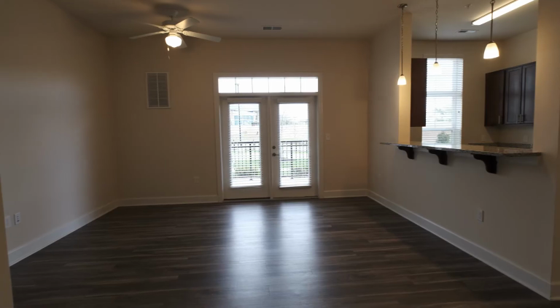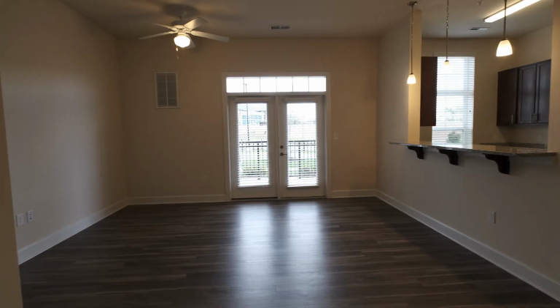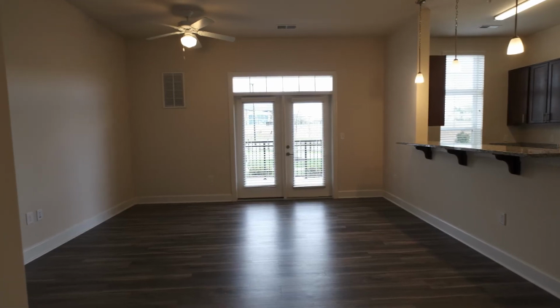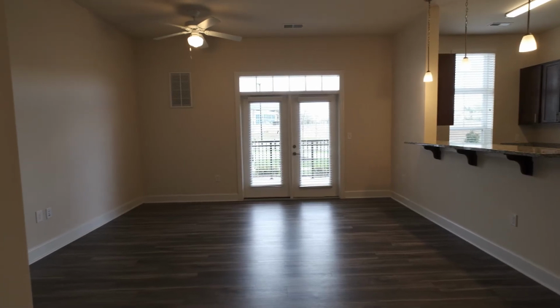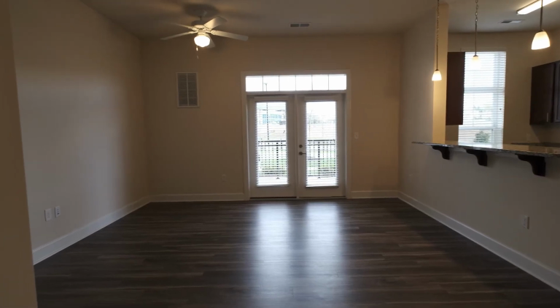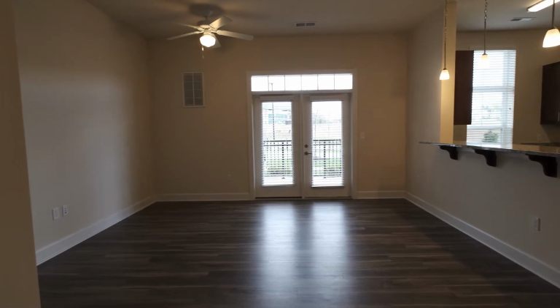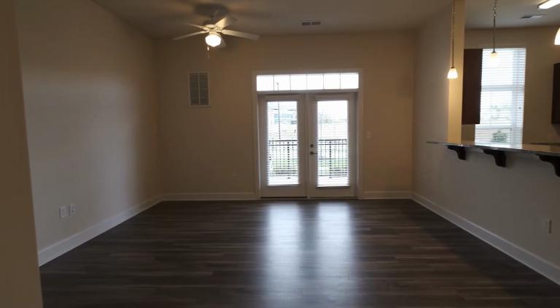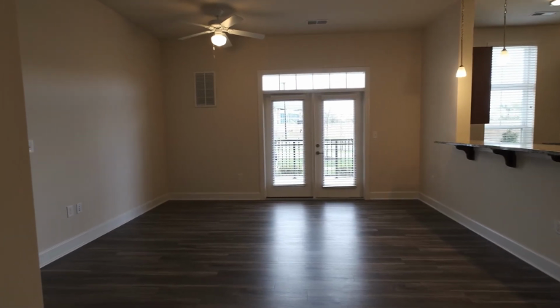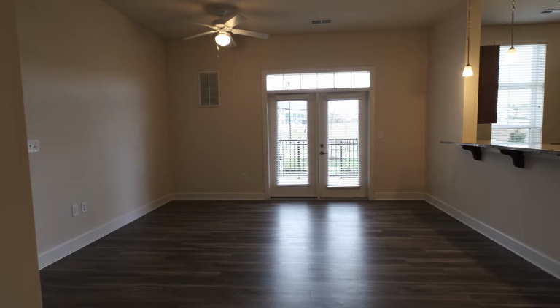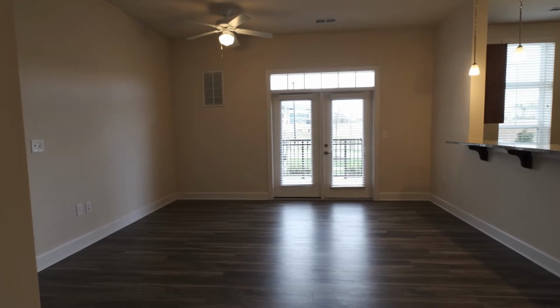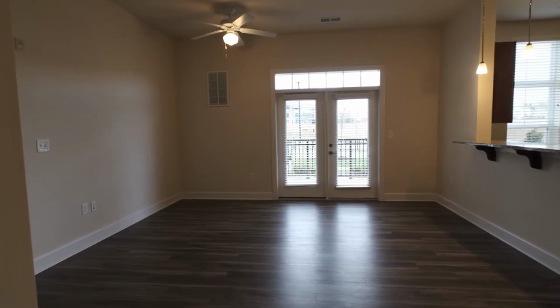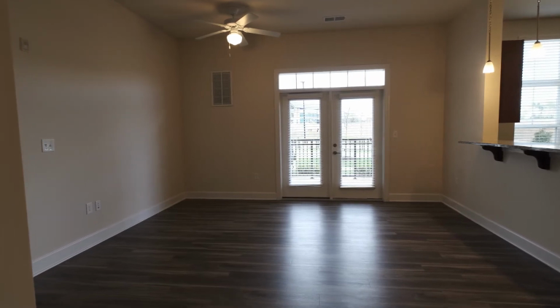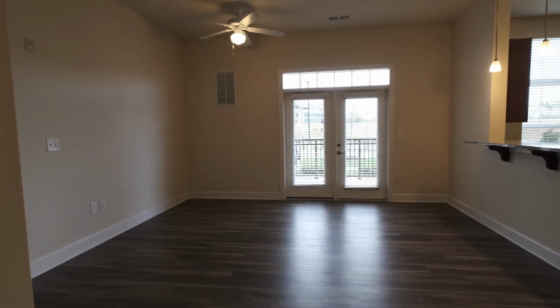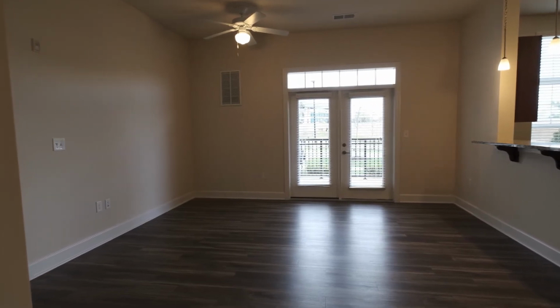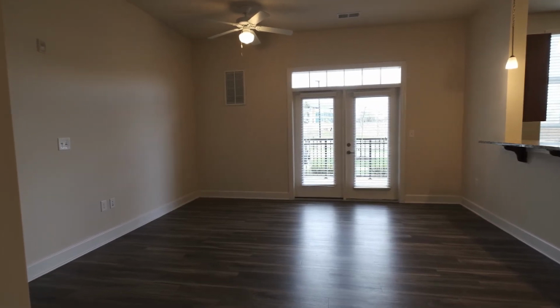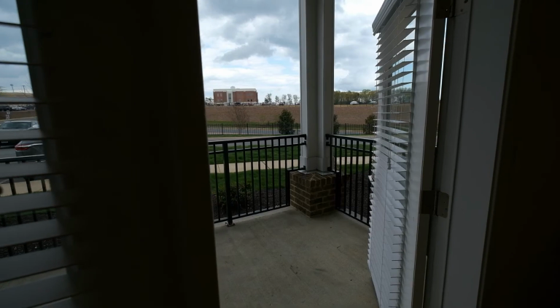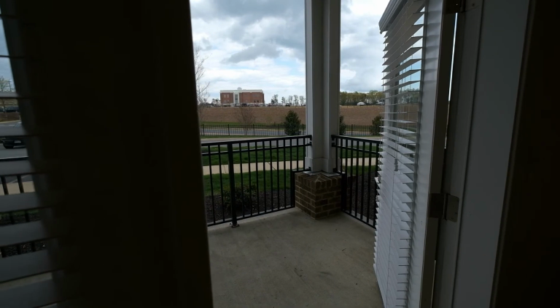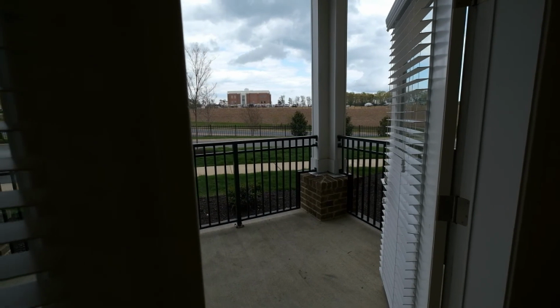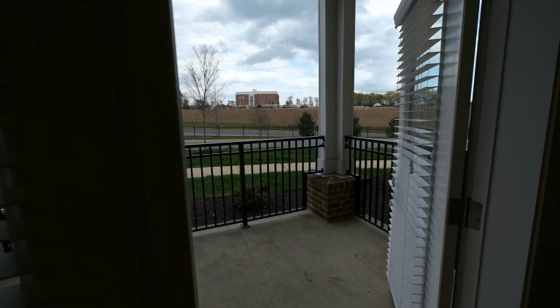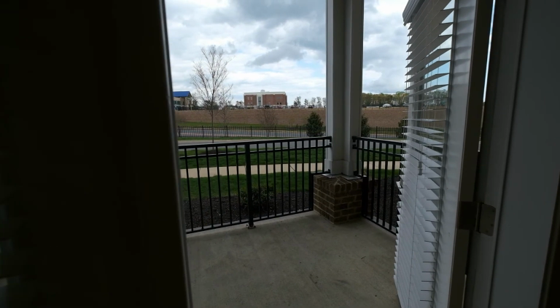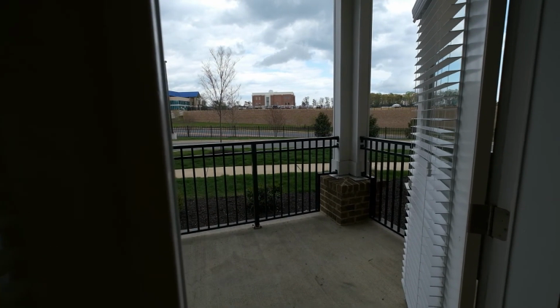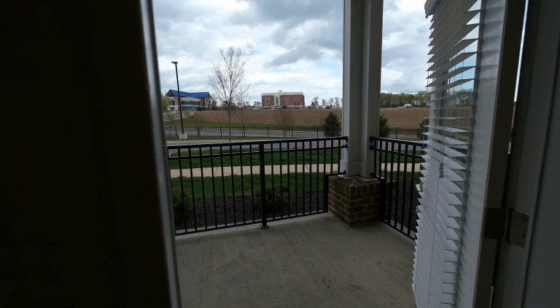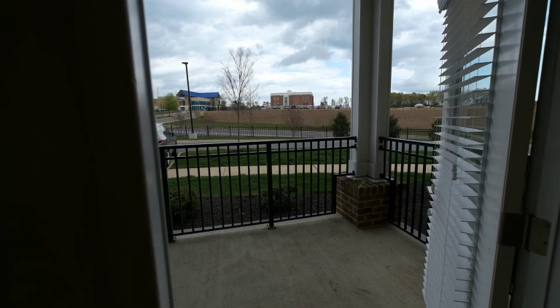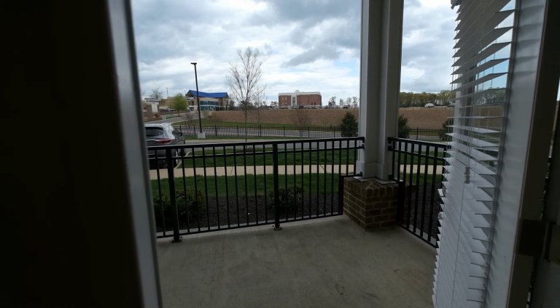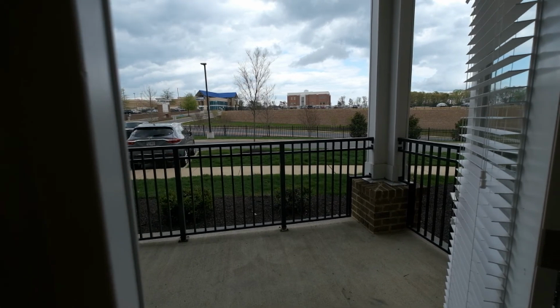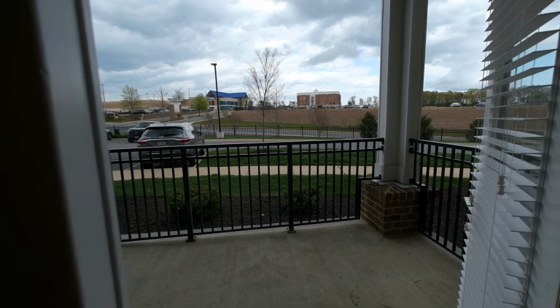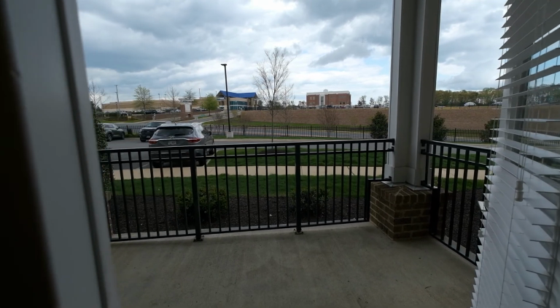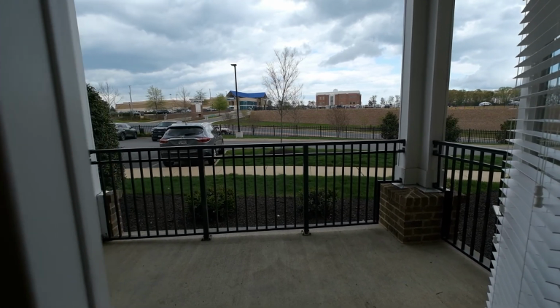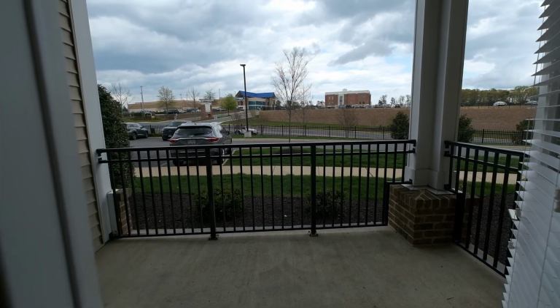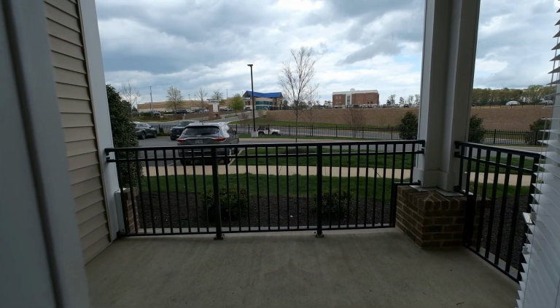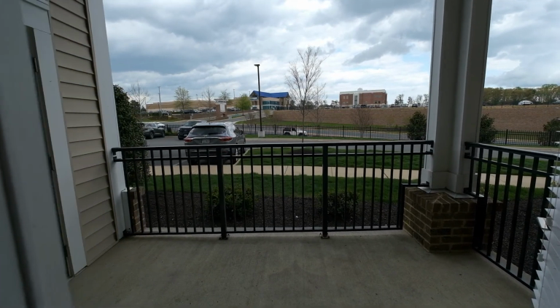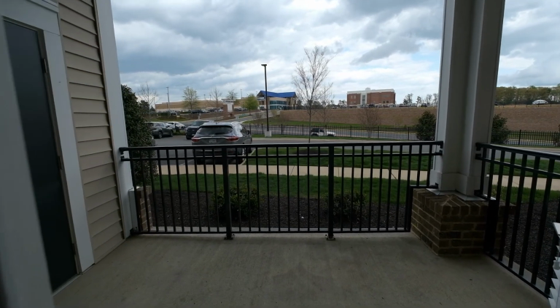Connectivity is key — the kitchen's breakfast bar with seating for four opens into the living space and dining area. The space also opens to your own personal outside space, making entertaining opportunities endless.